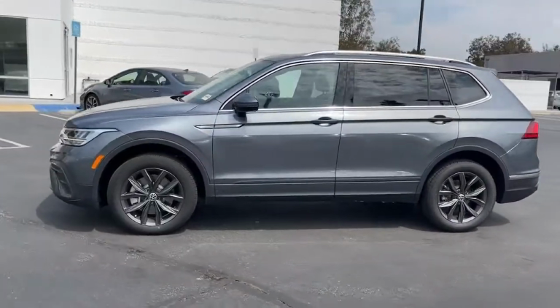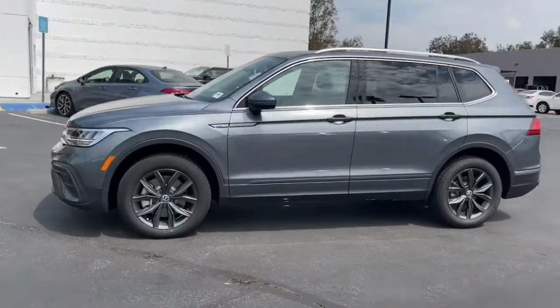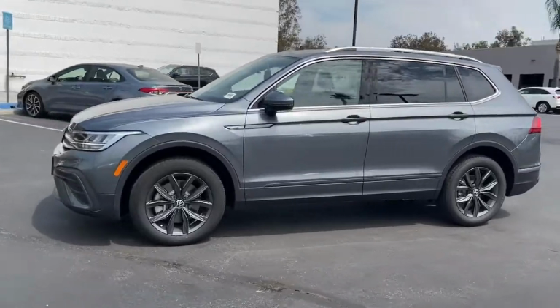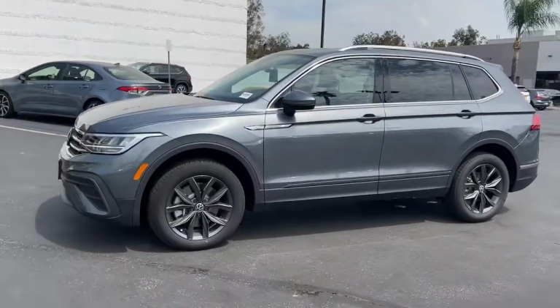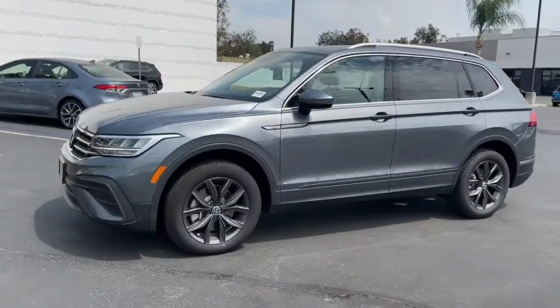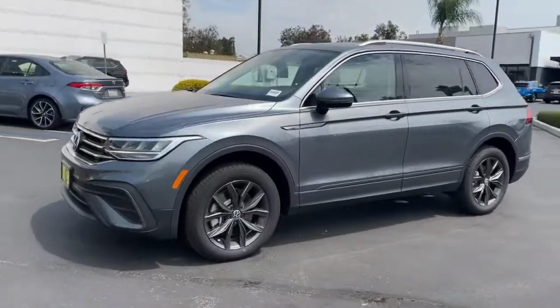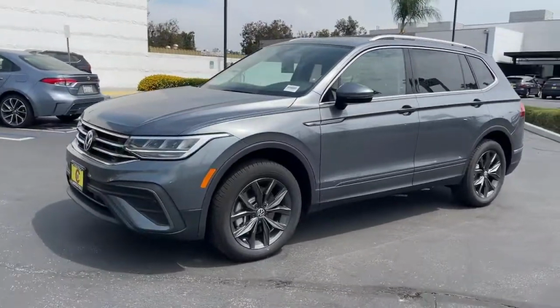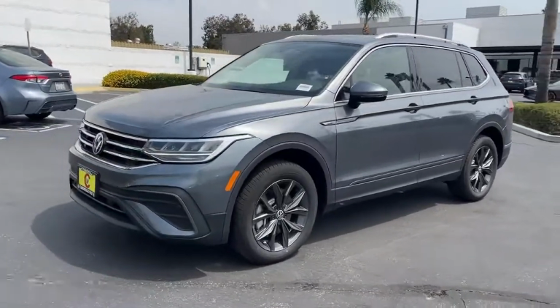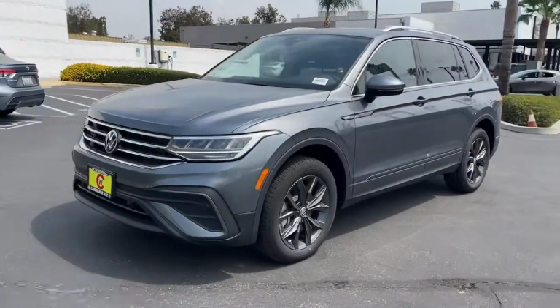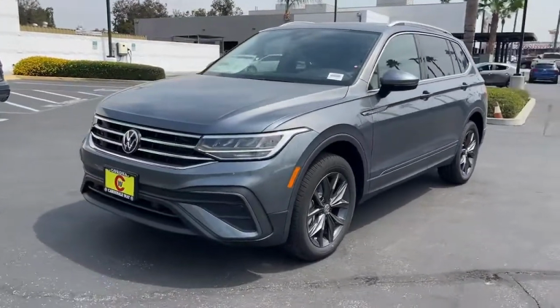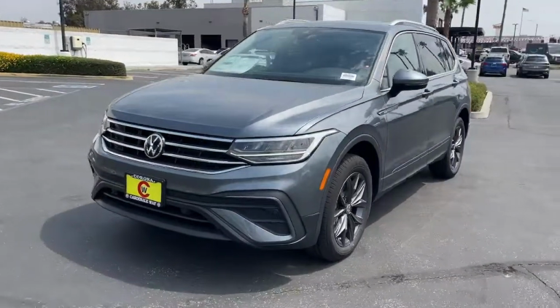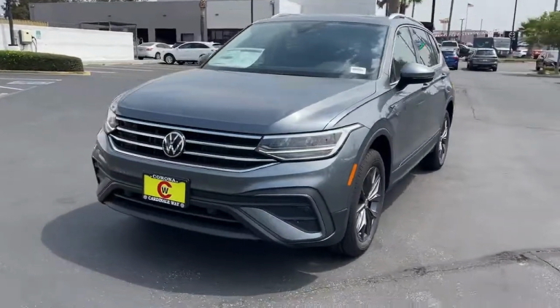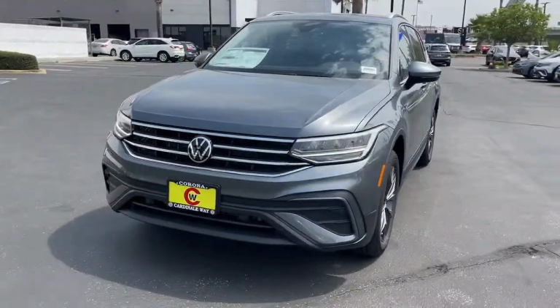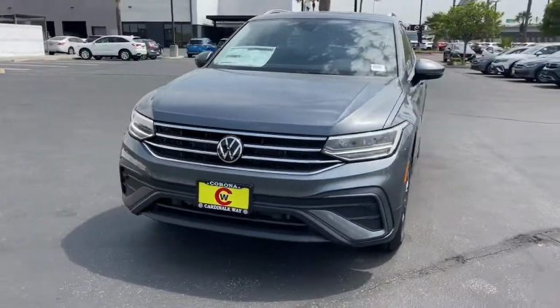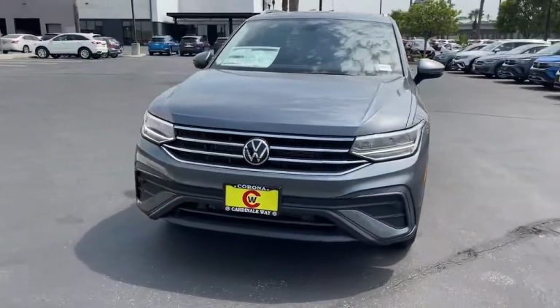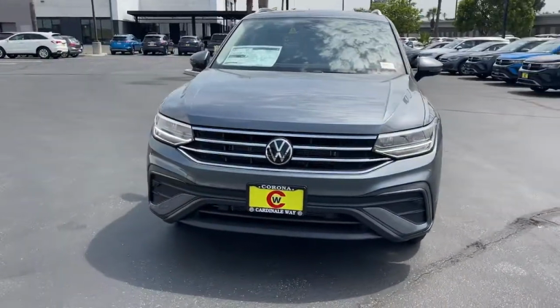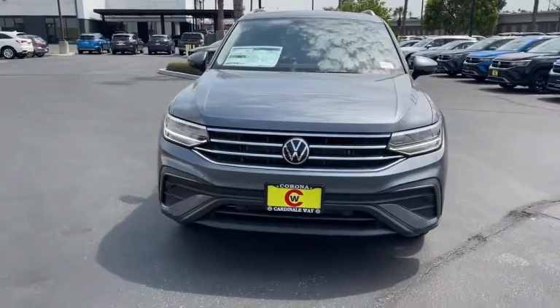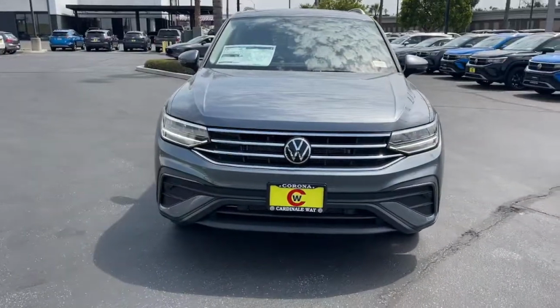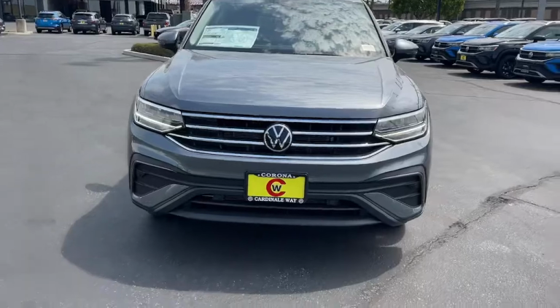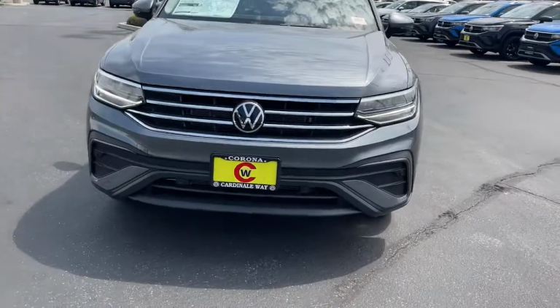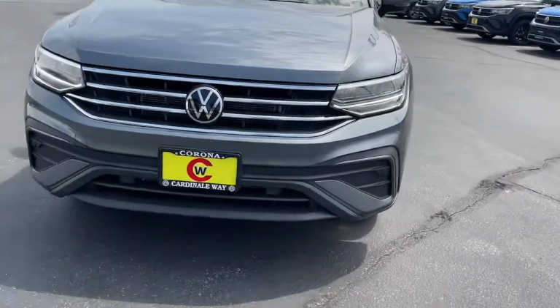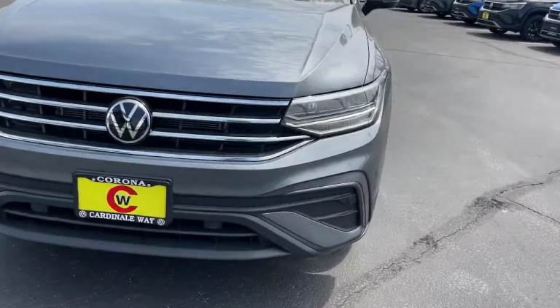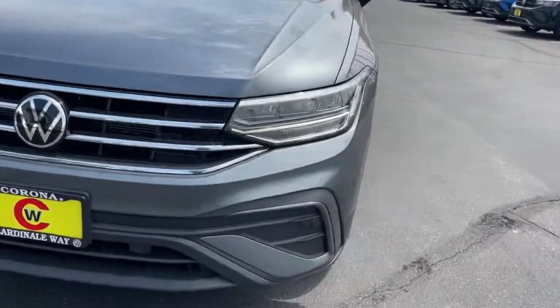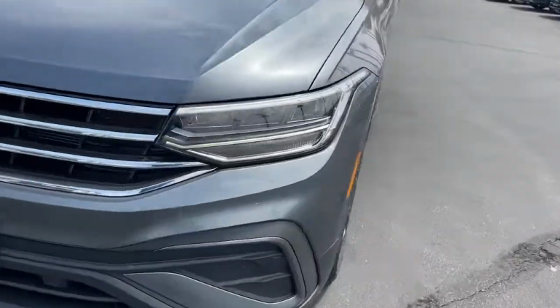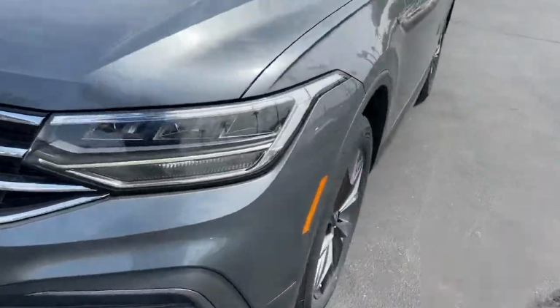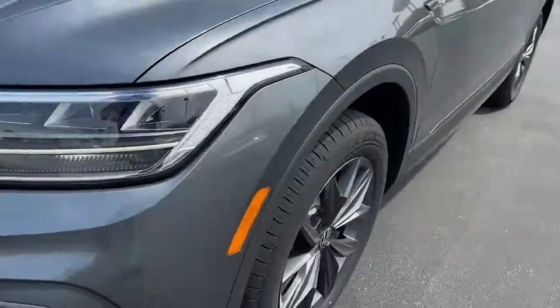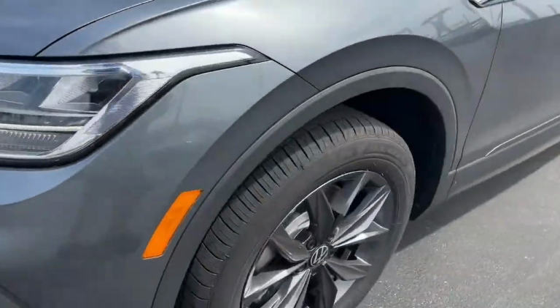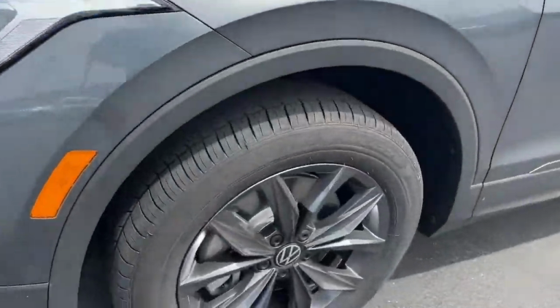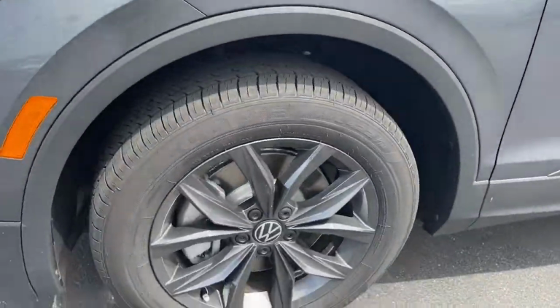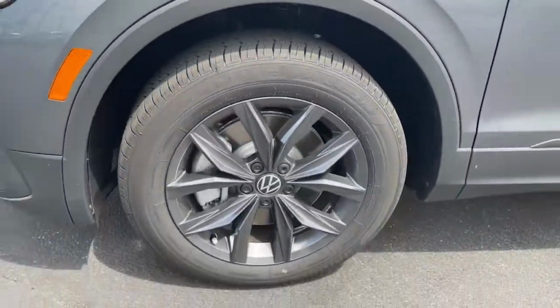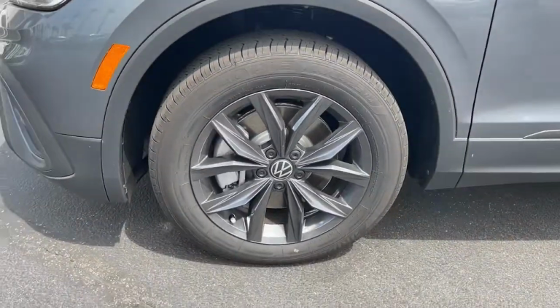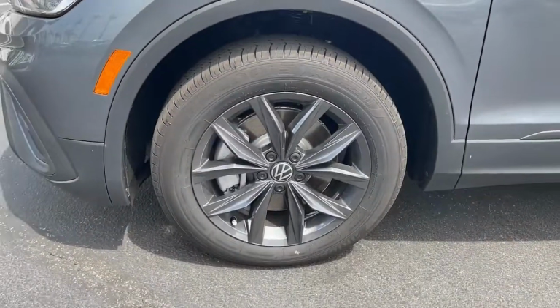The following are some of this vehicle's highlighted options: keyless entry, power liftgate, satellite radio, aluminum wheels, heated front seat.